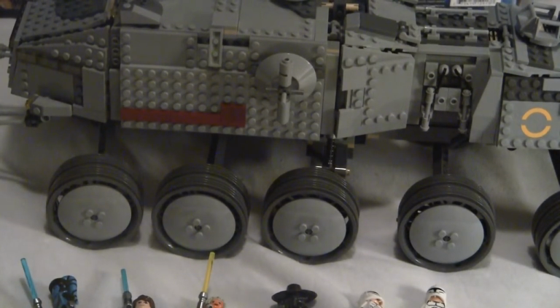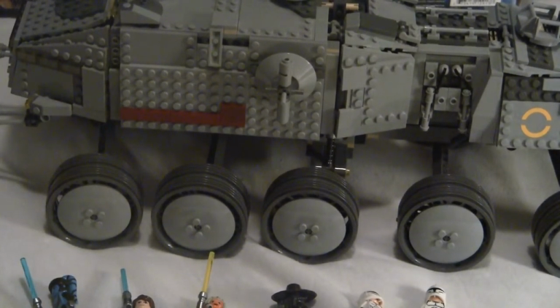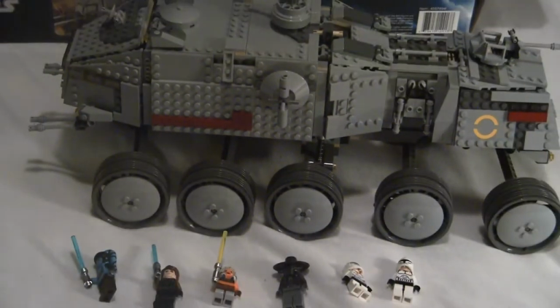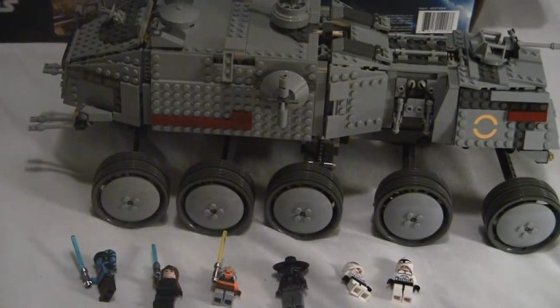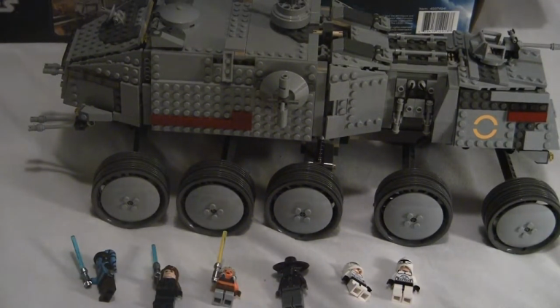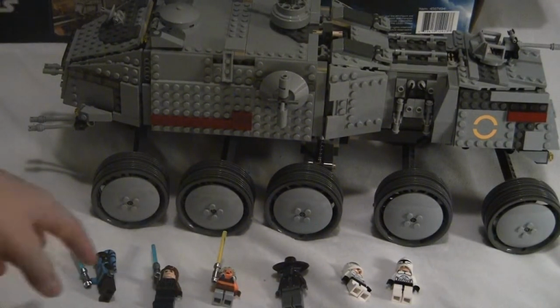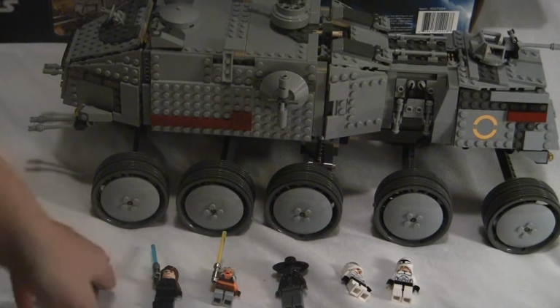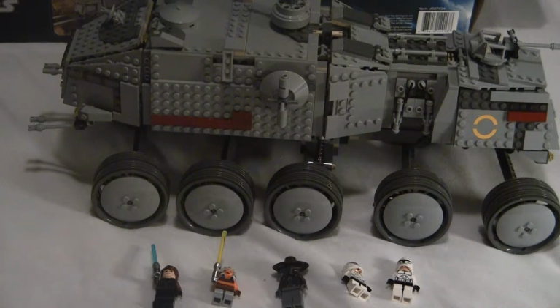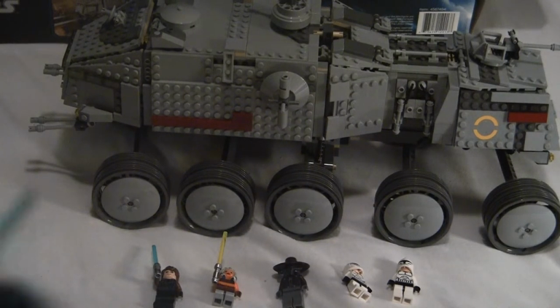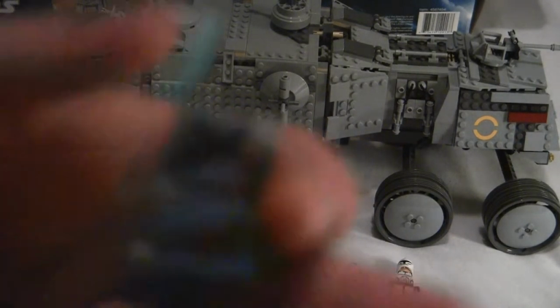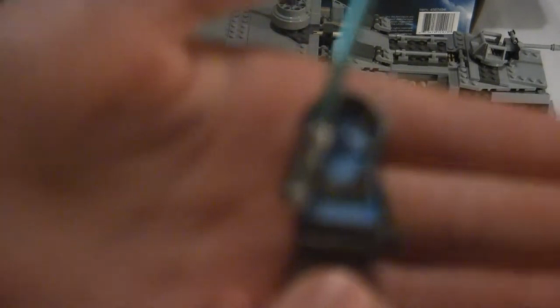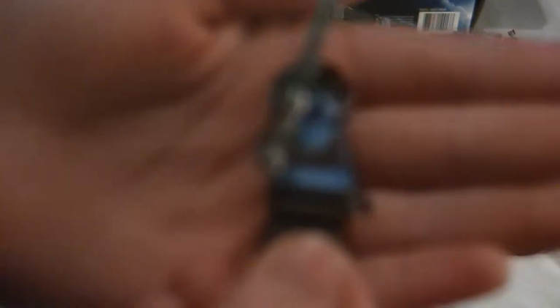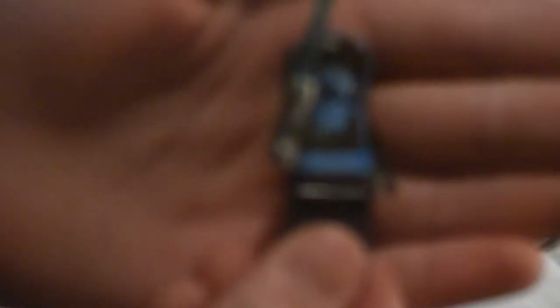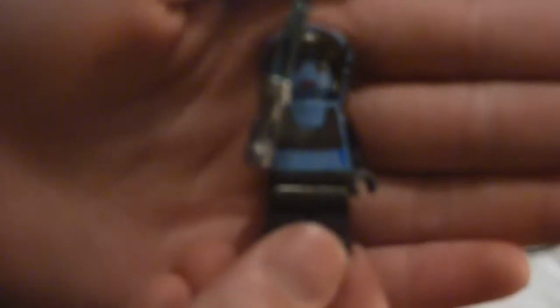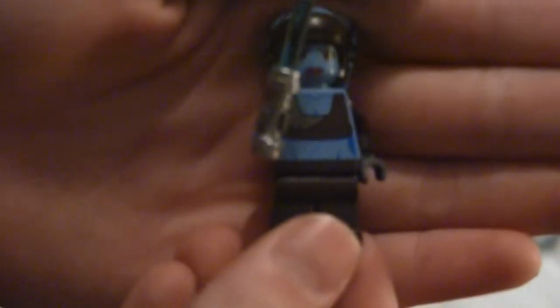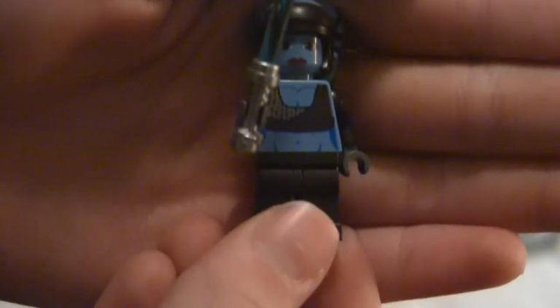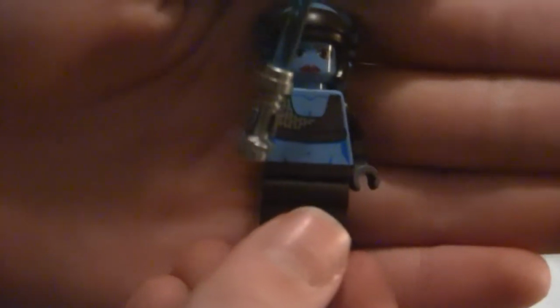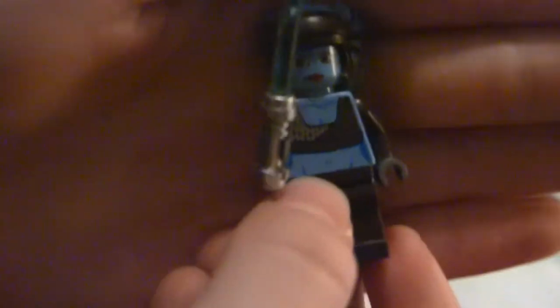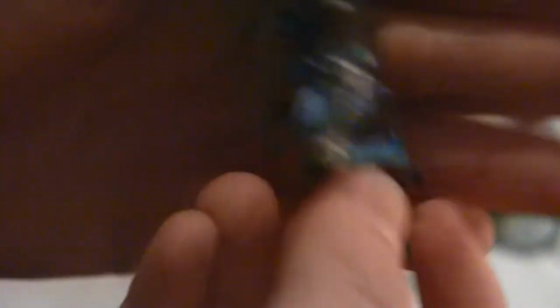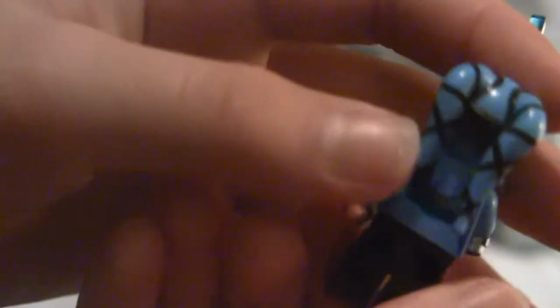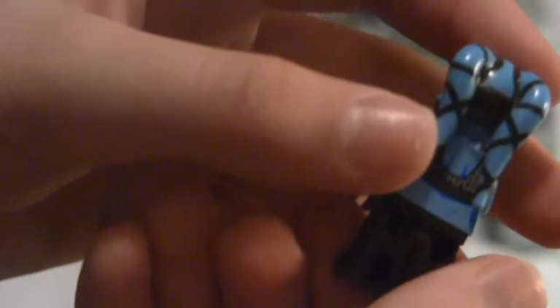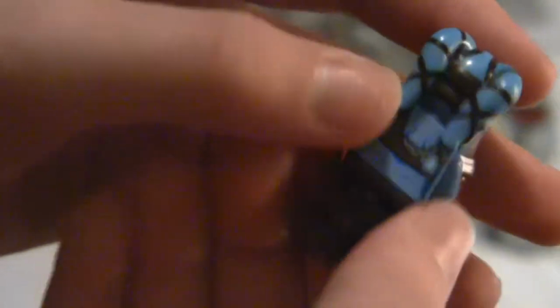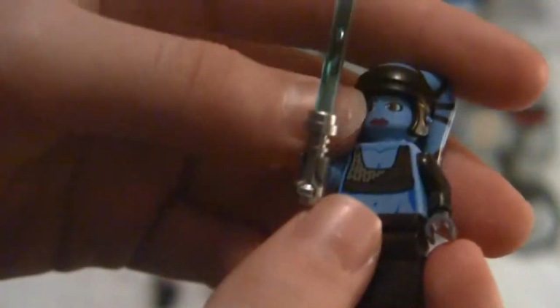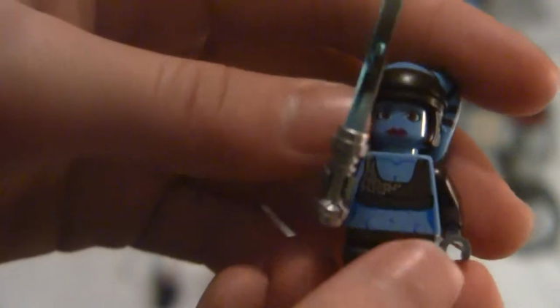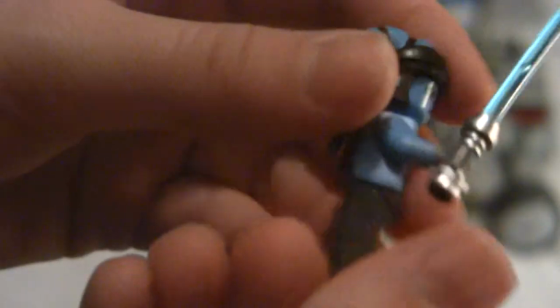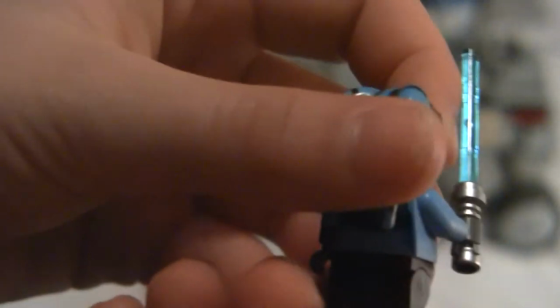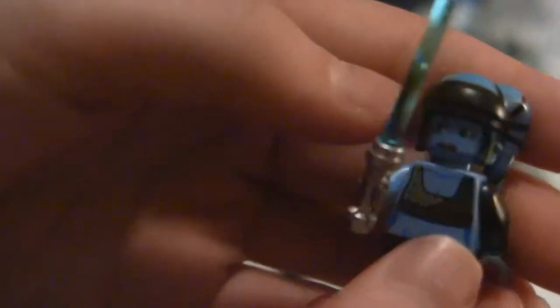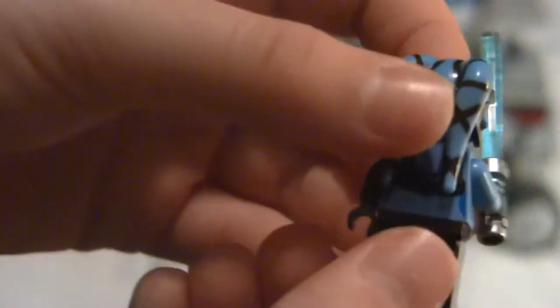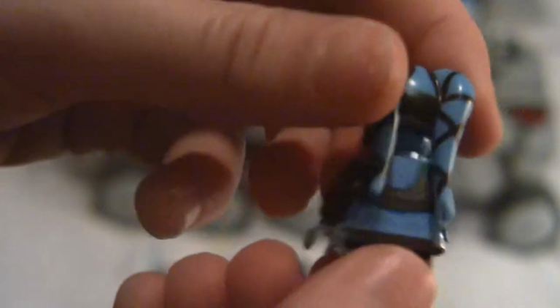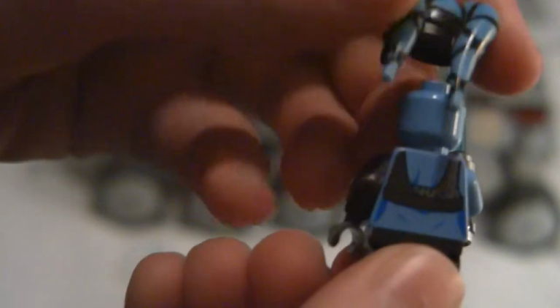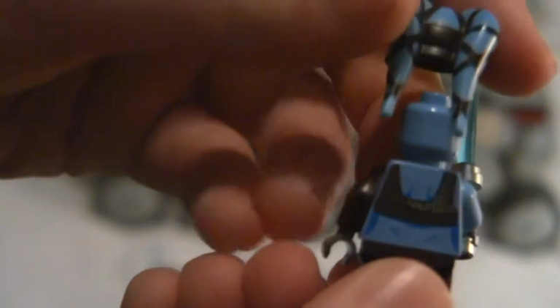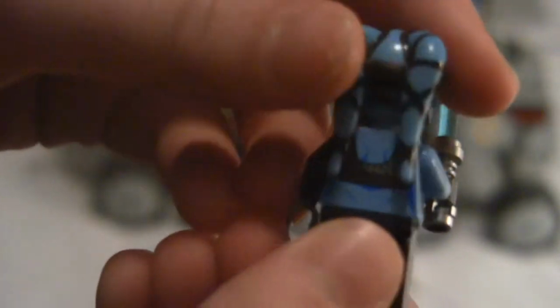On to the minifigures. First off, we get Aayla Secura — really nice minifigure. We've all been waiting for her. She has really nice printing, a really cool torso, and she has back printing, by the way, if you haven't noticed.